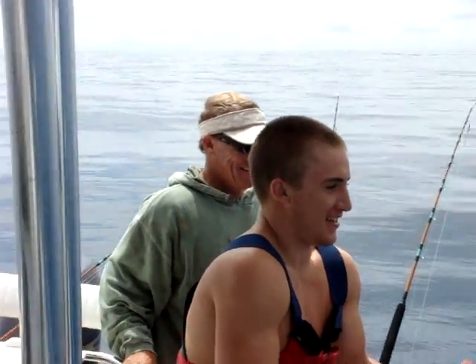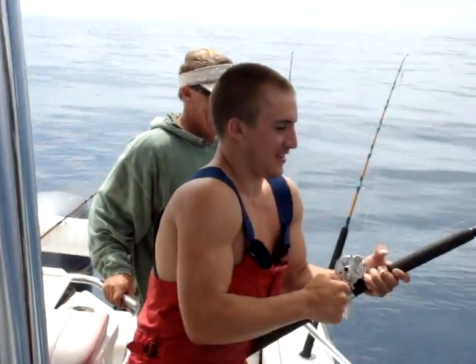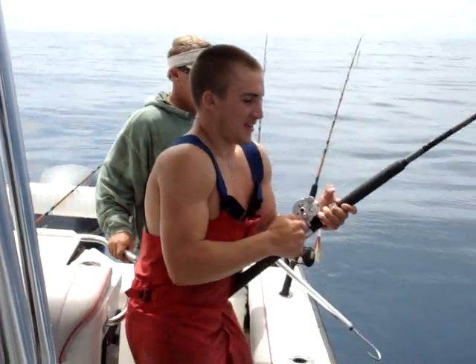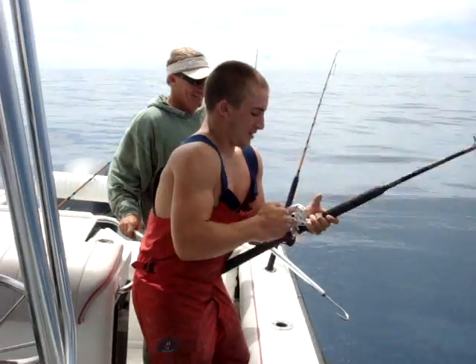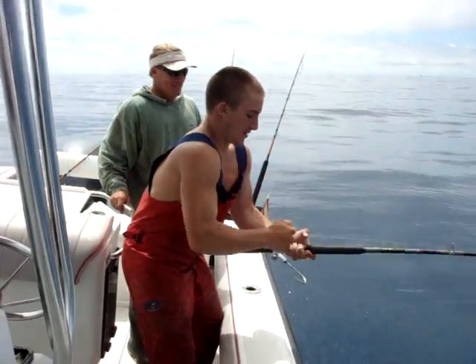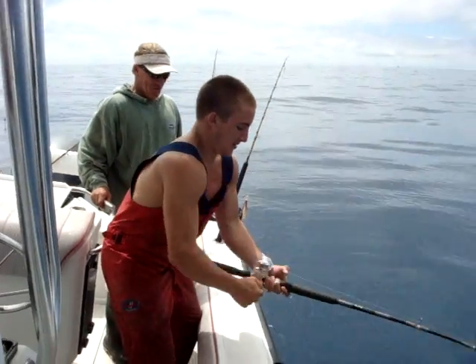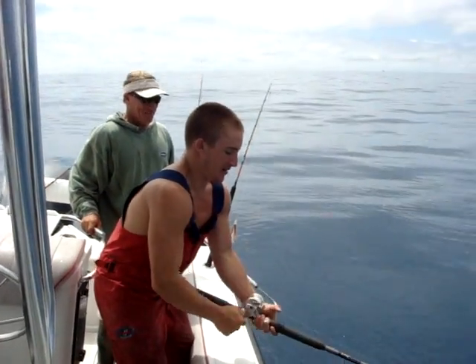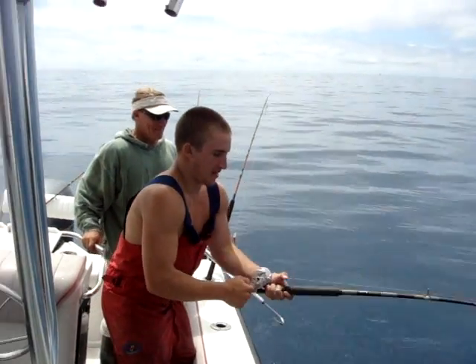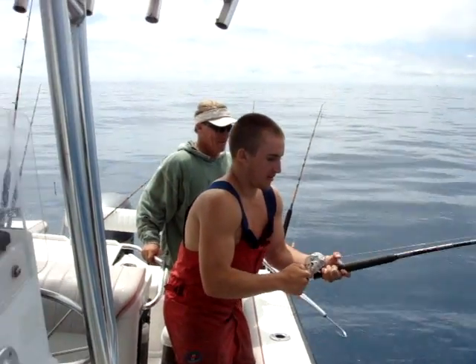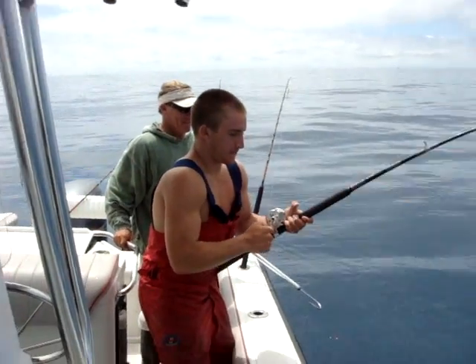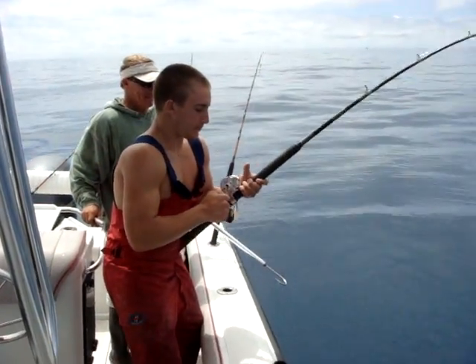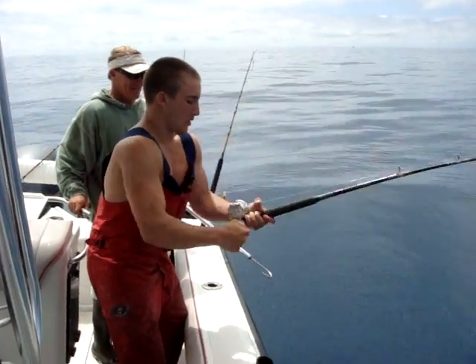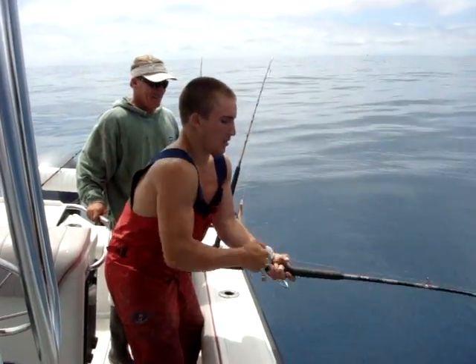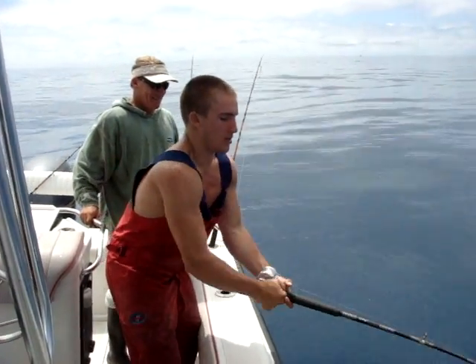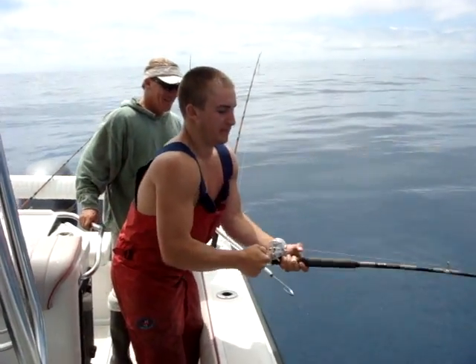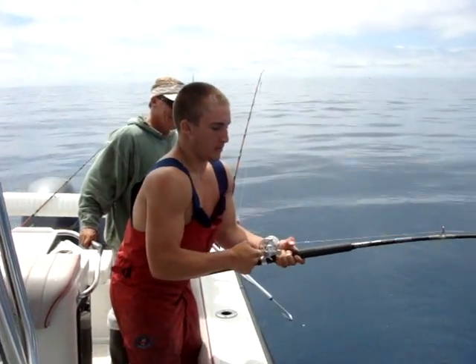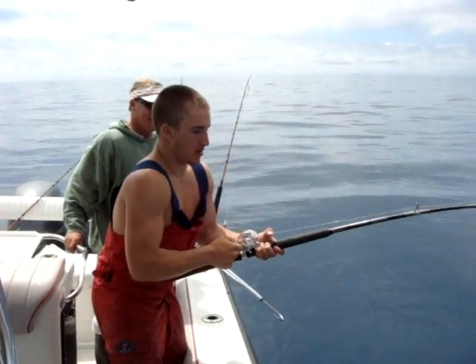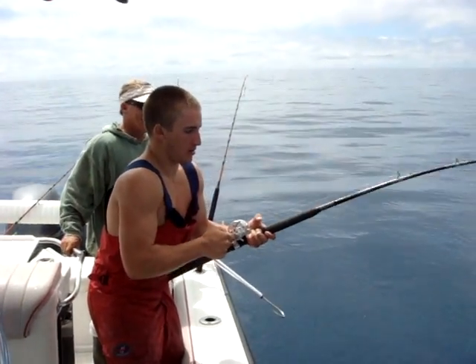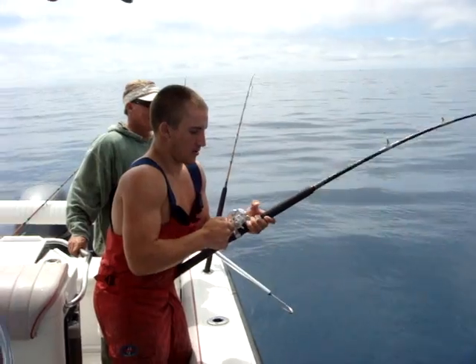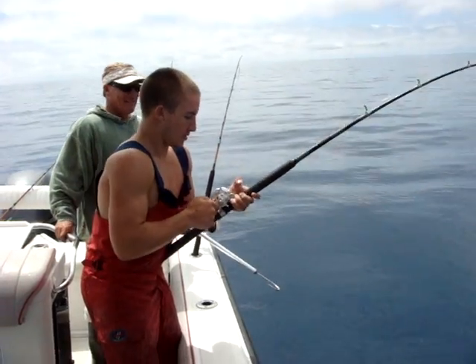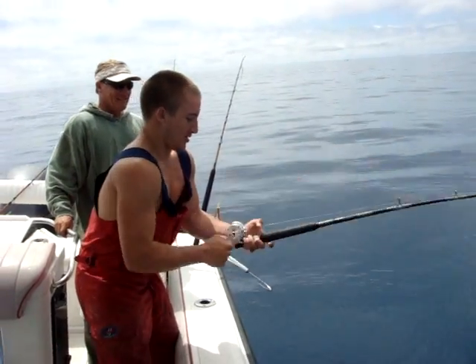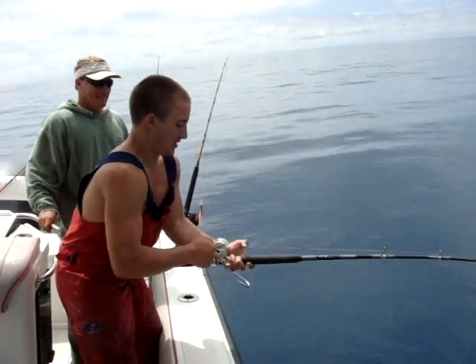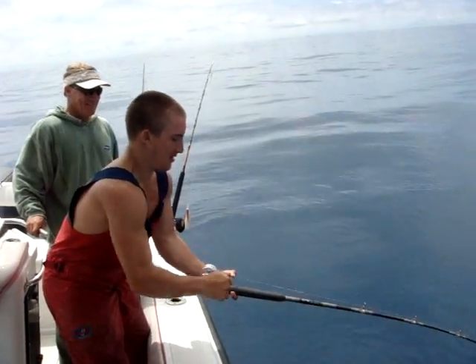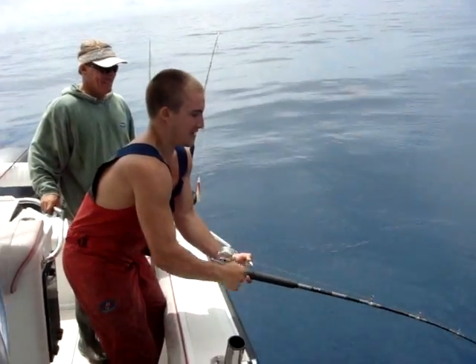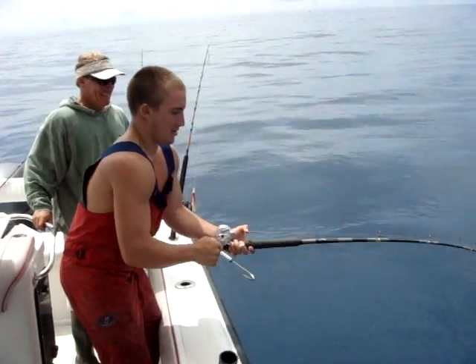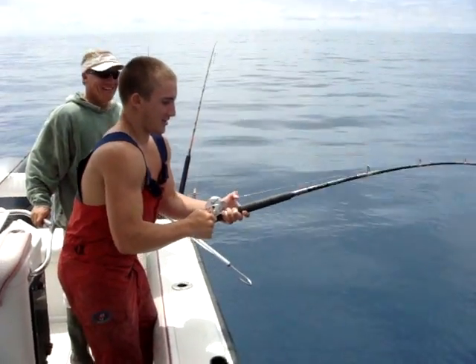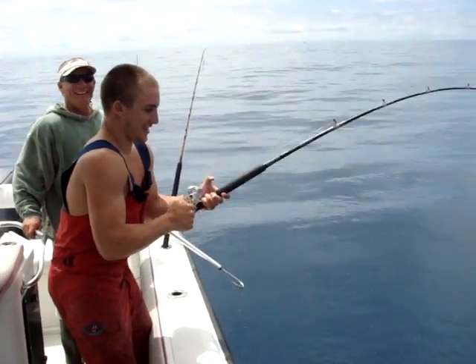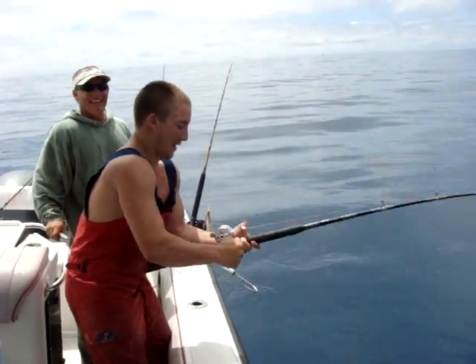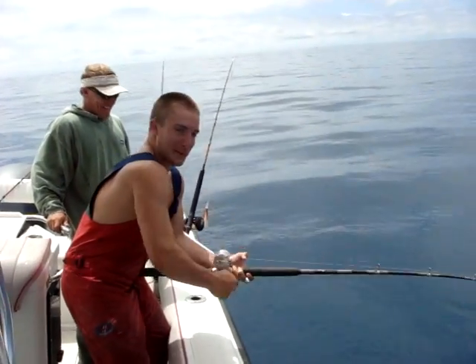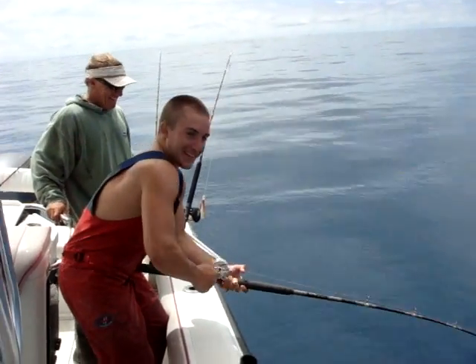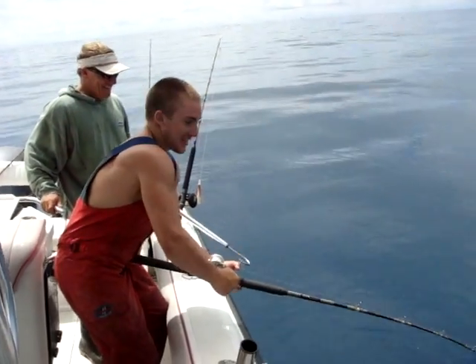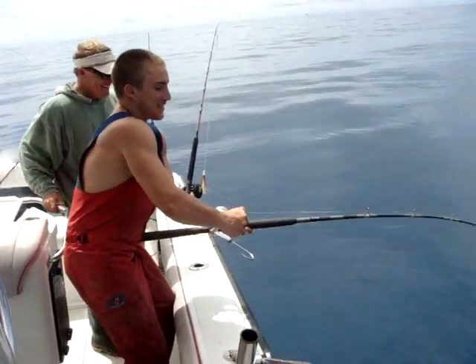Come on, pump it, boy, pump it, pump it. Tuna pumps, you're doing good. Just think that you're wrestling that fish, okay? Put him in a headlock — I'll get him in.